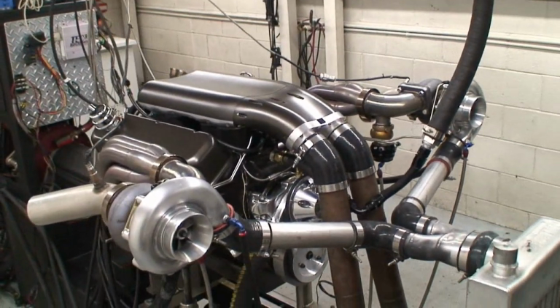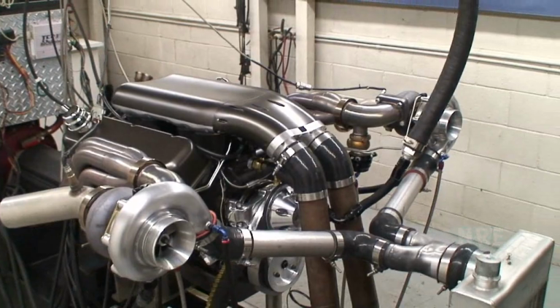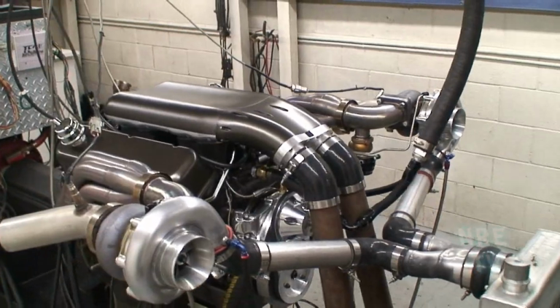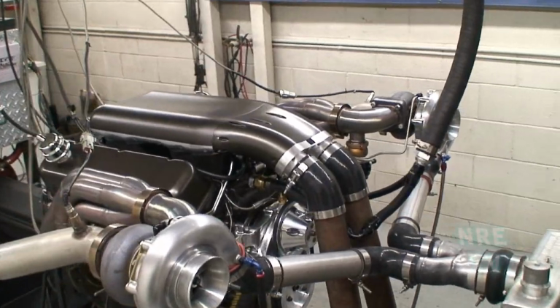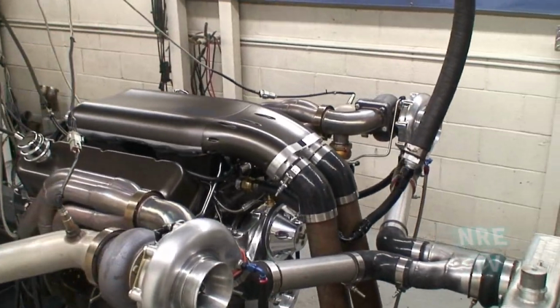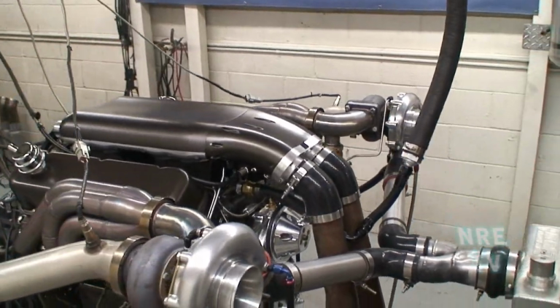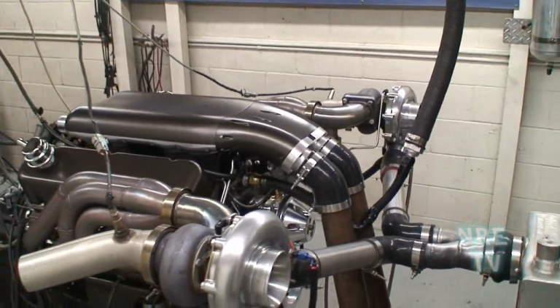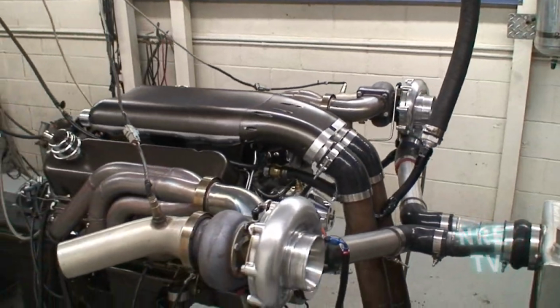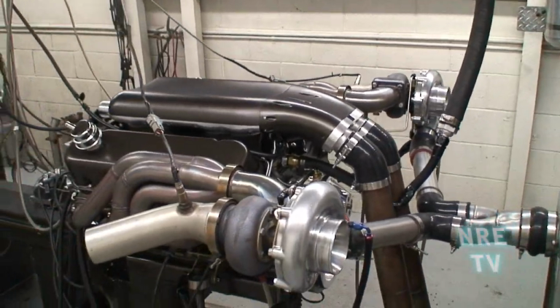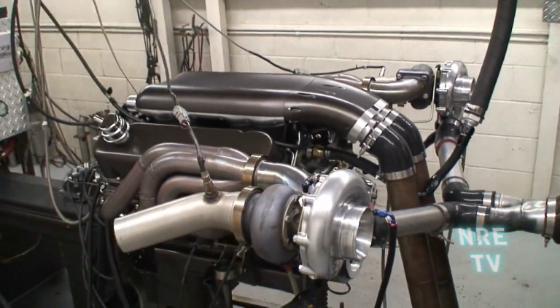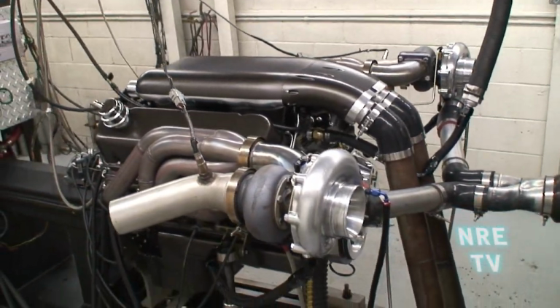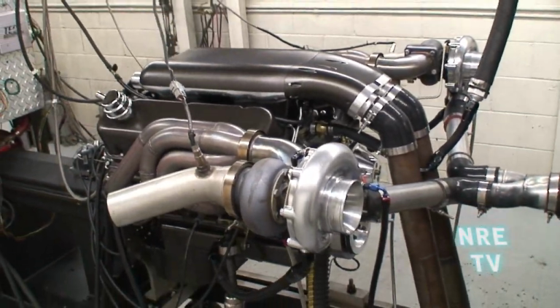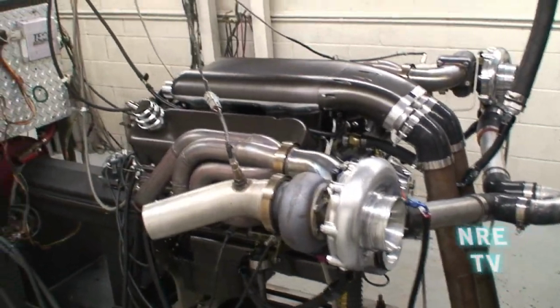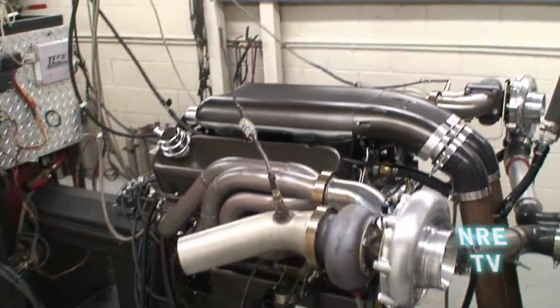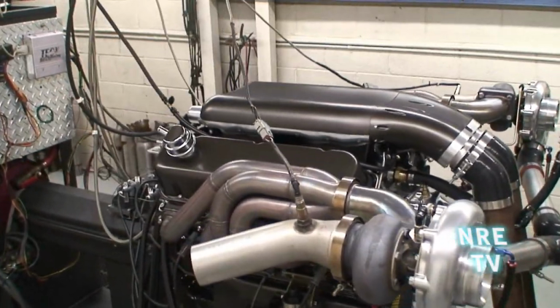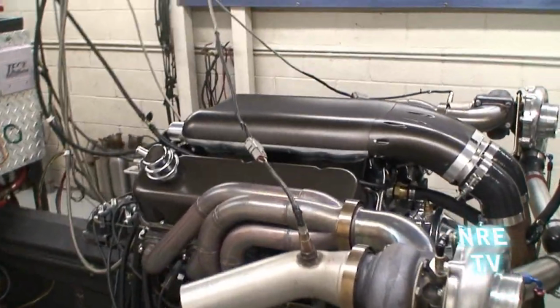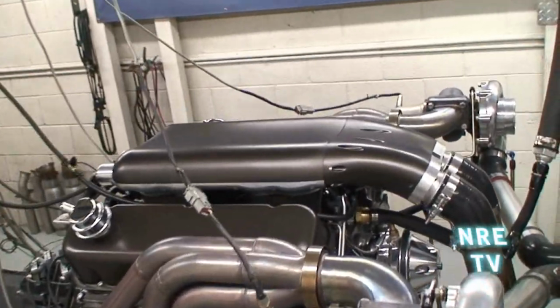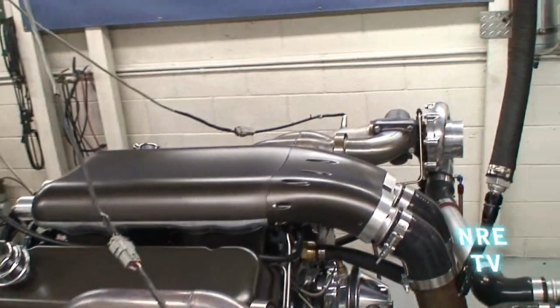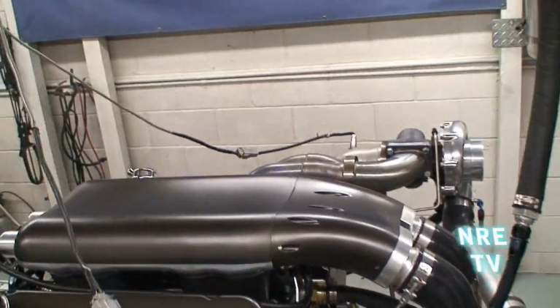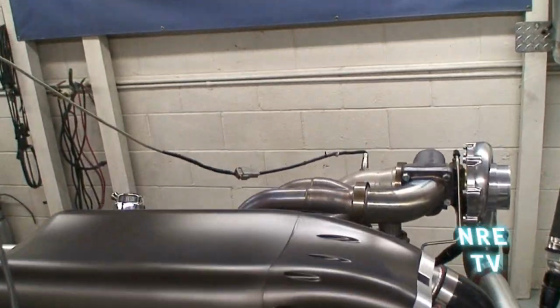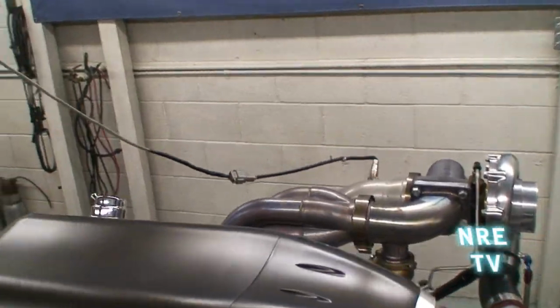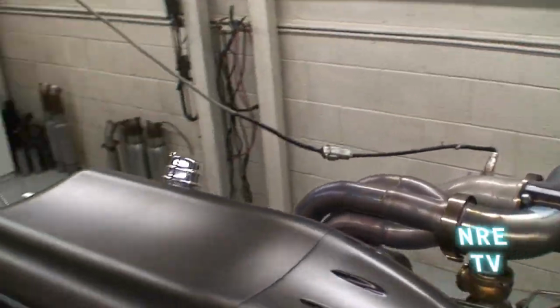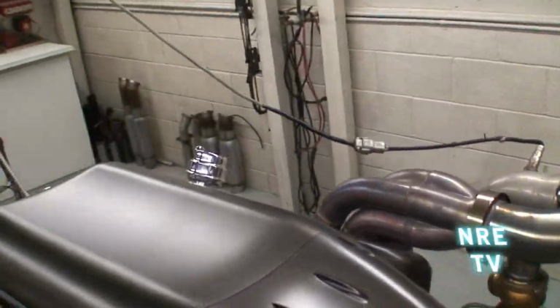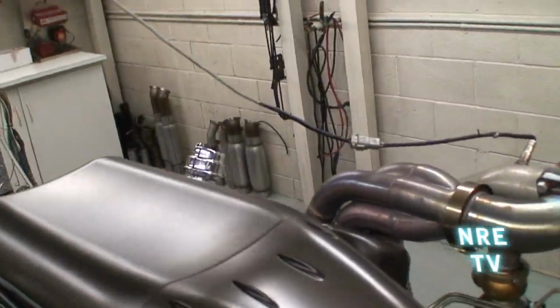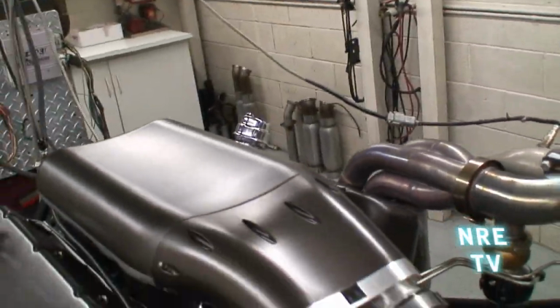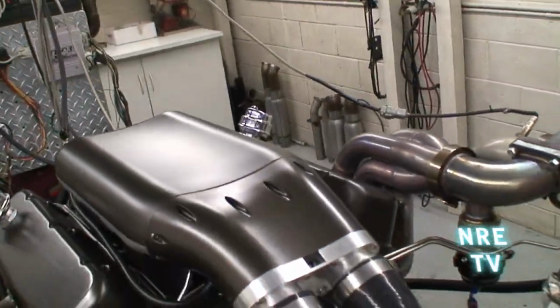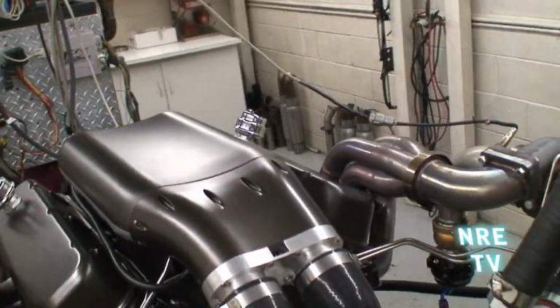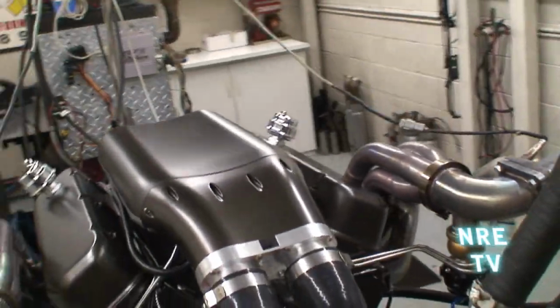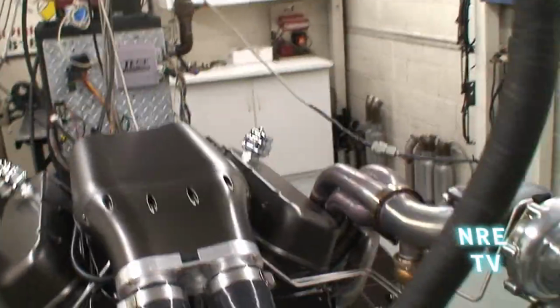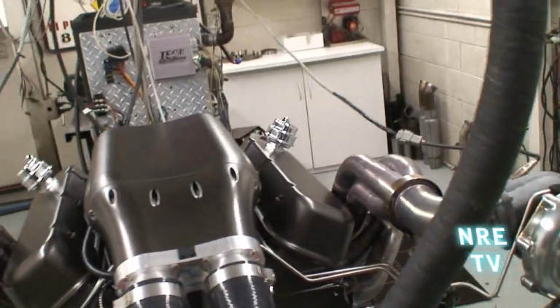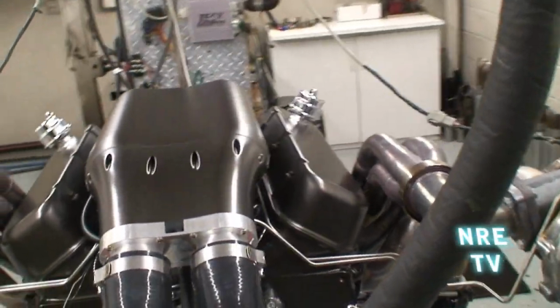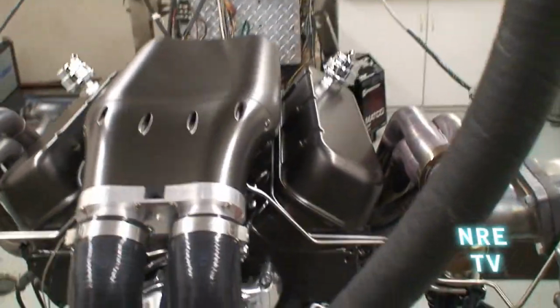Twin Turbo 509 Hot Rod Series. Did something kind of cool — we painted the top this bronzy color, which is kind of a neat little matte color.